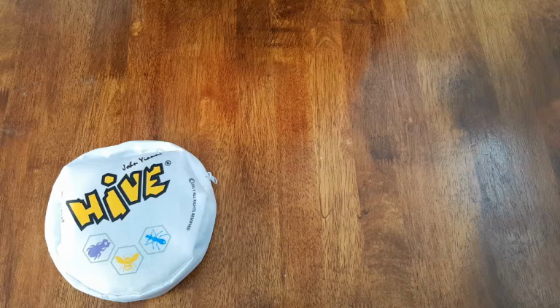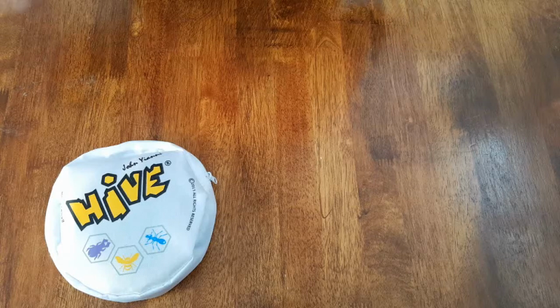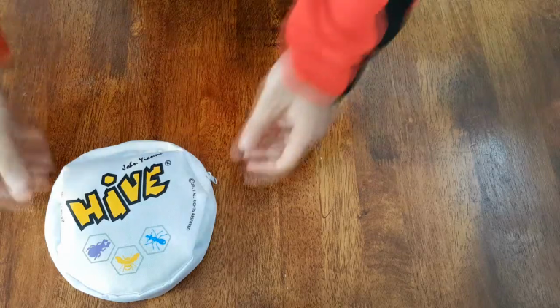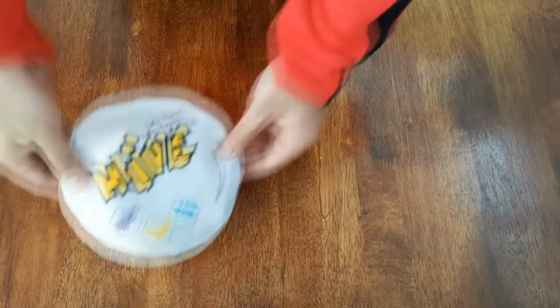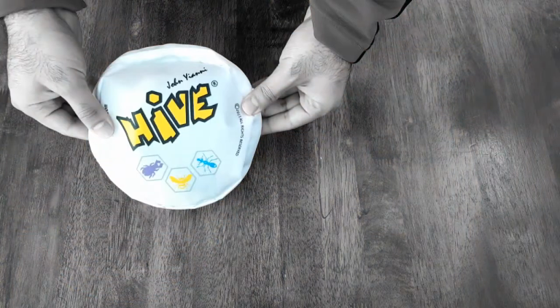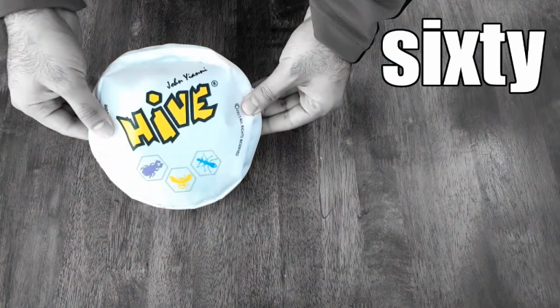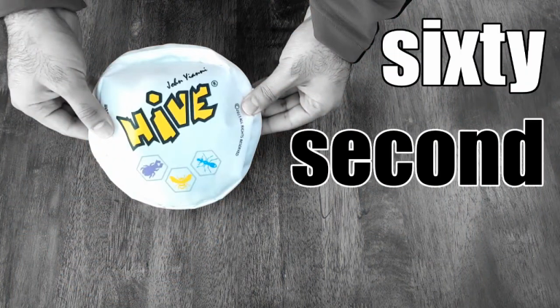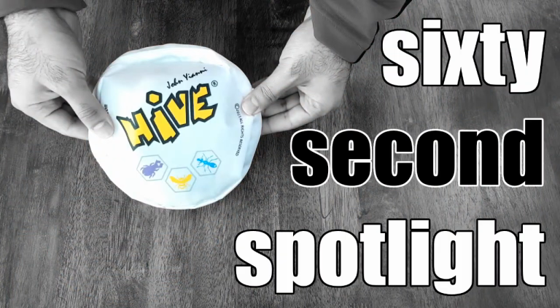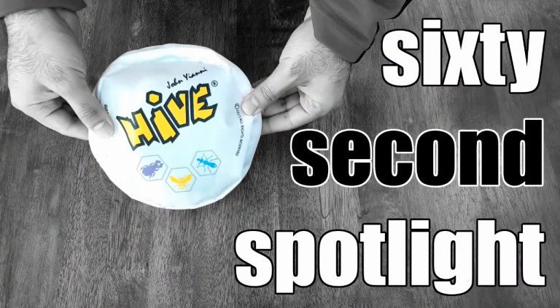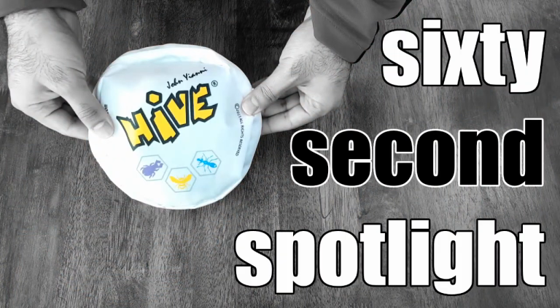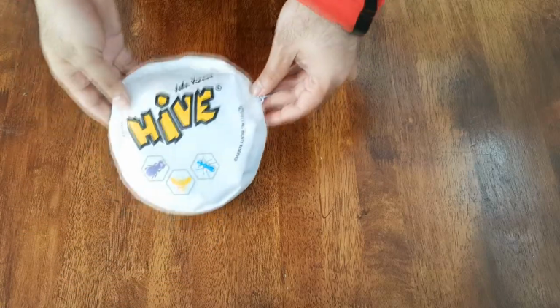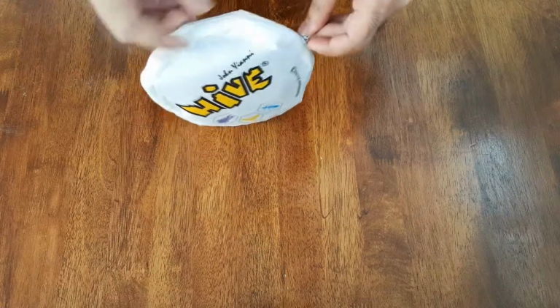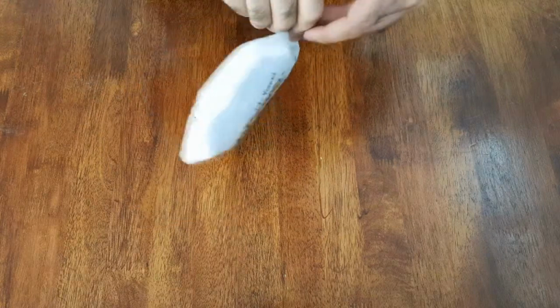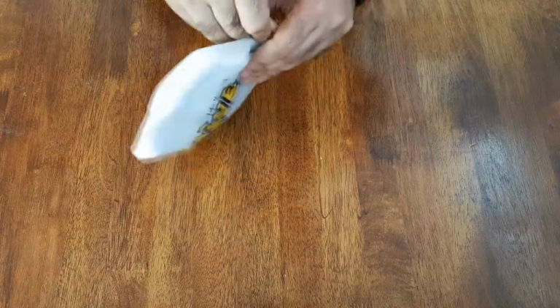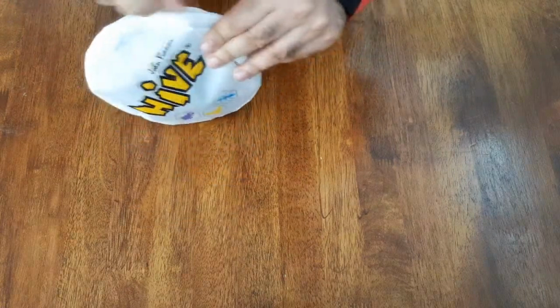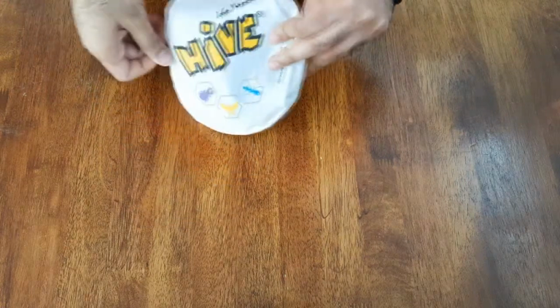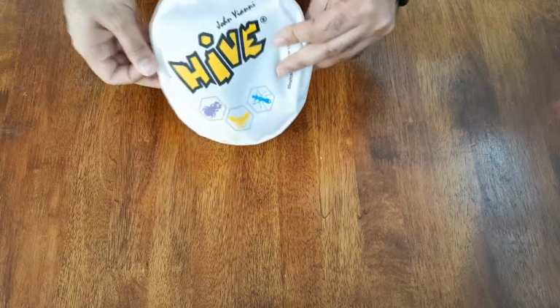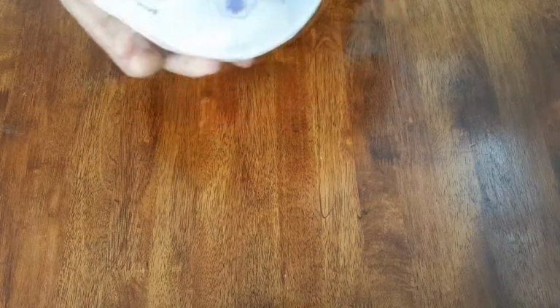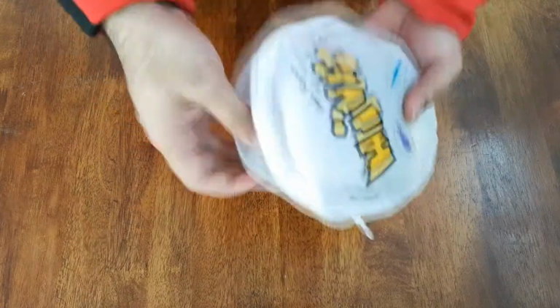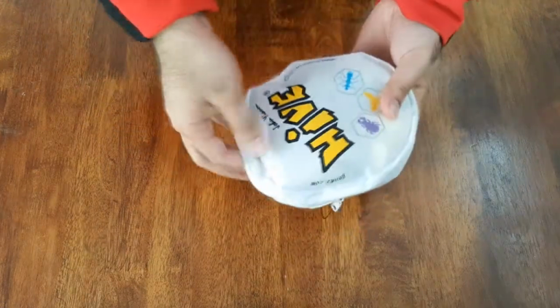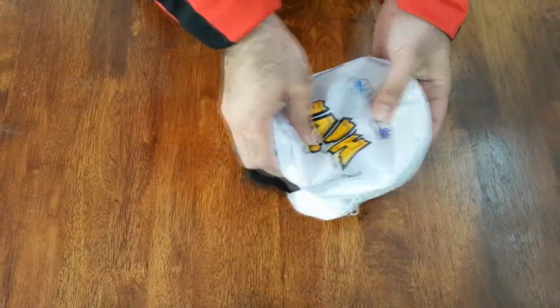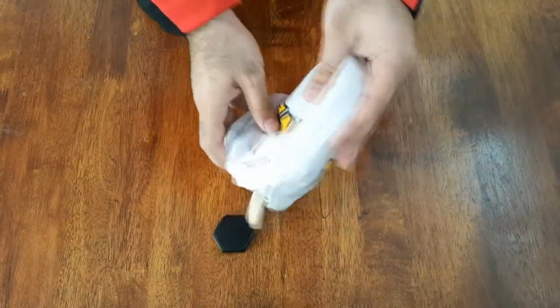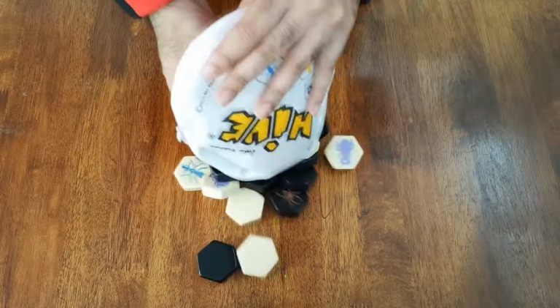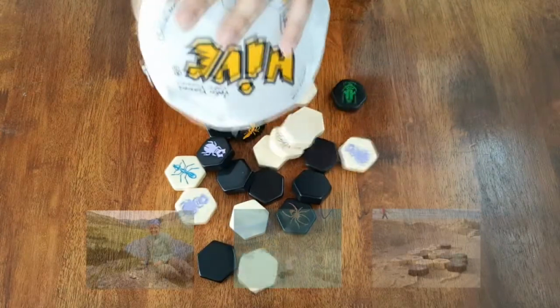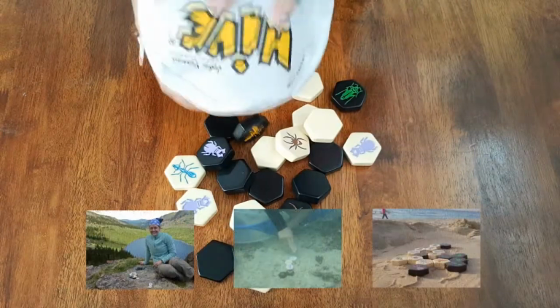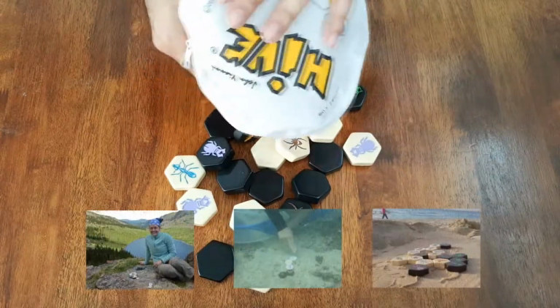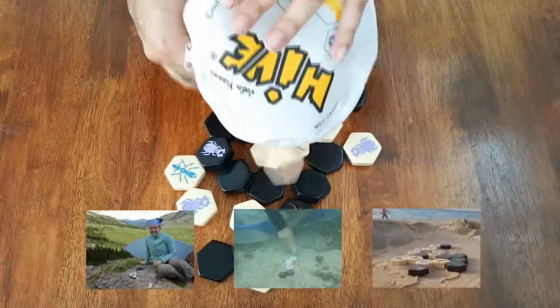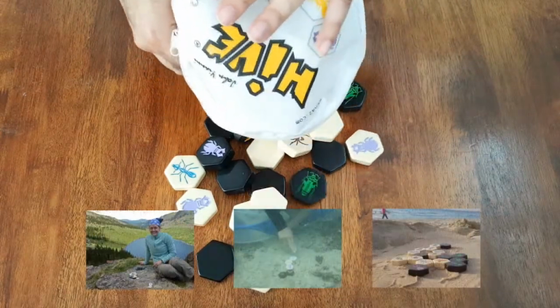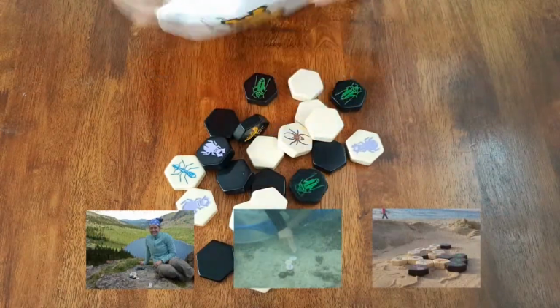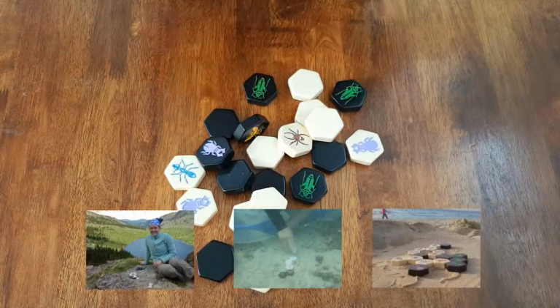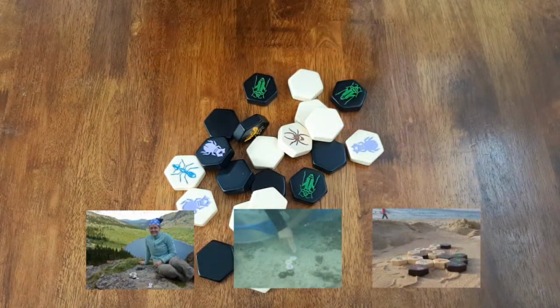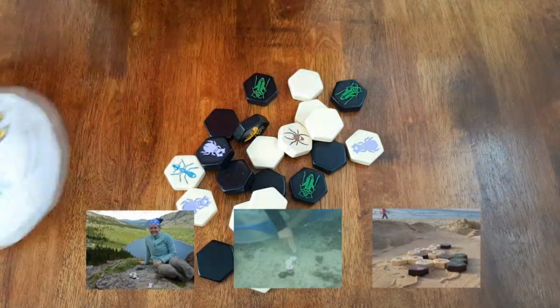Today we're looking at the board game Hive. Hive is a two-player abstract game similar to chess. The game uses very sturdy tiles similar to Mahjong, and as you can see from the photos, it's an all-terrain game.